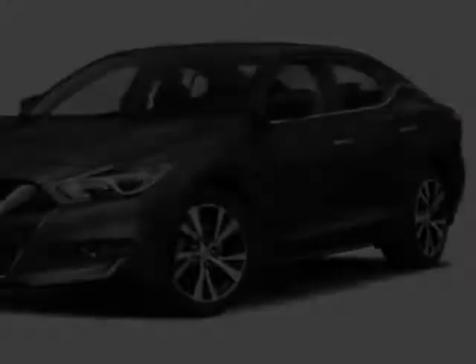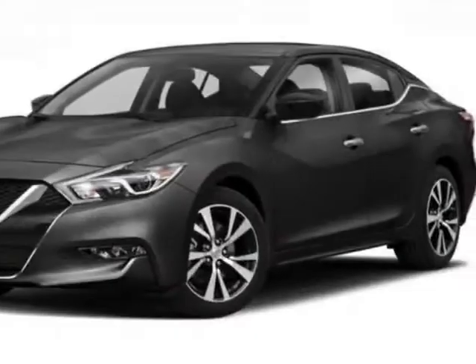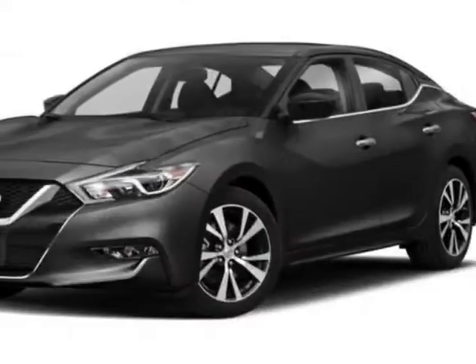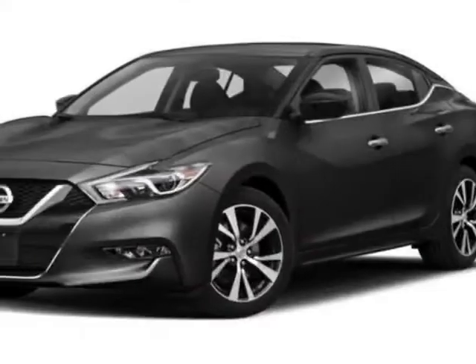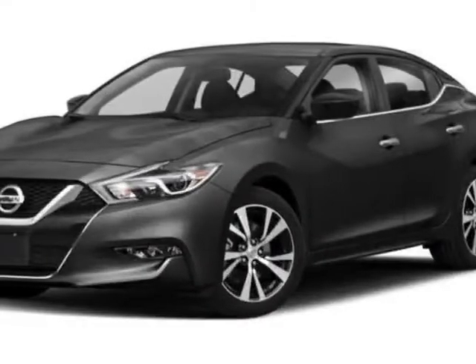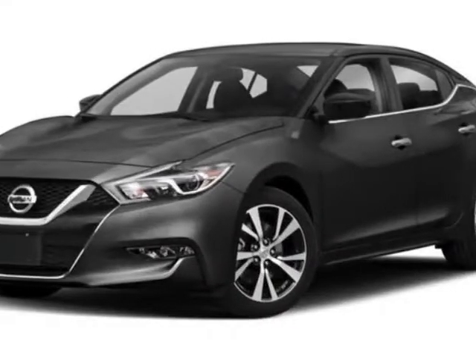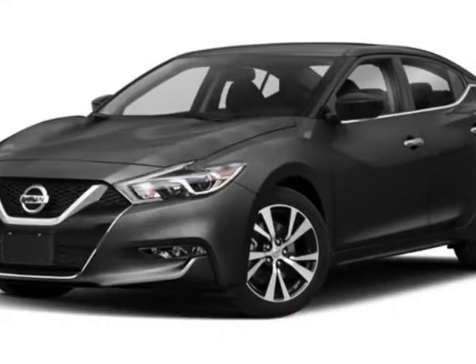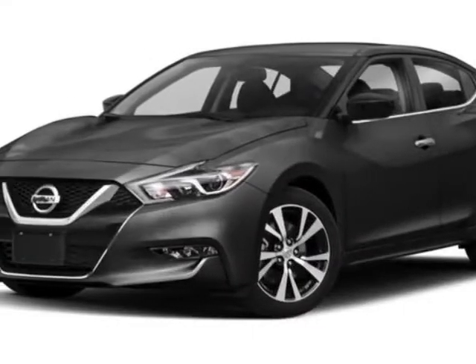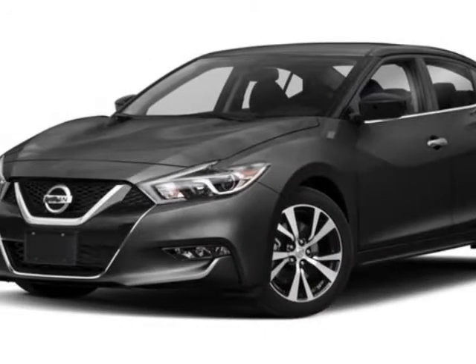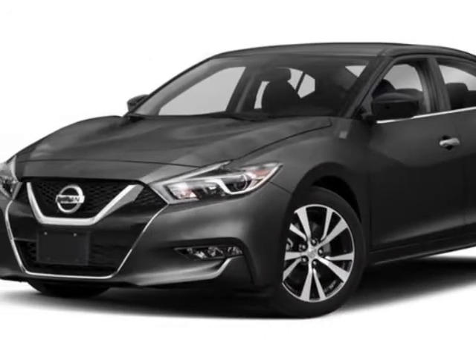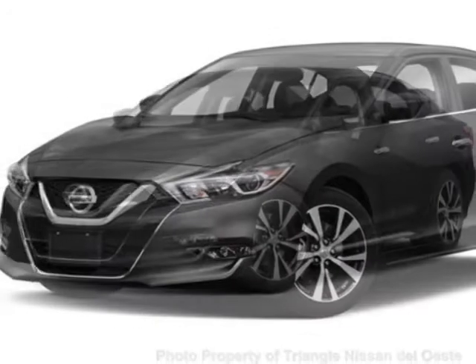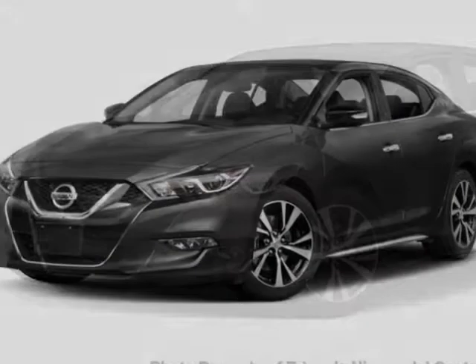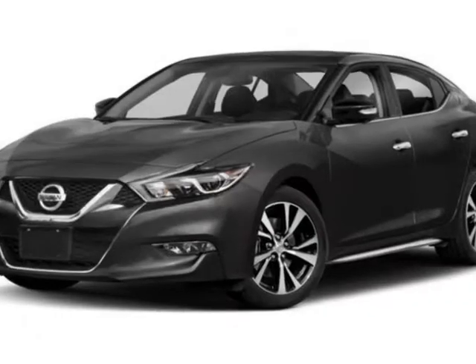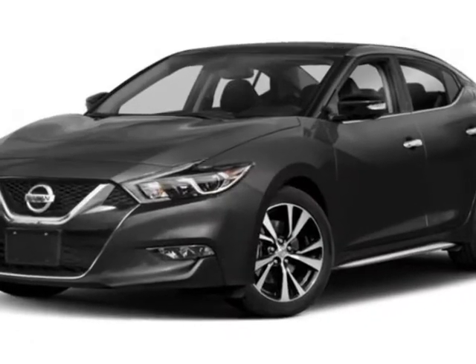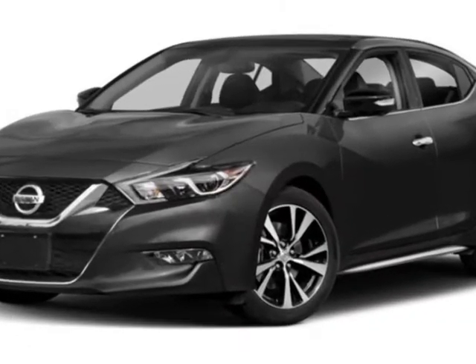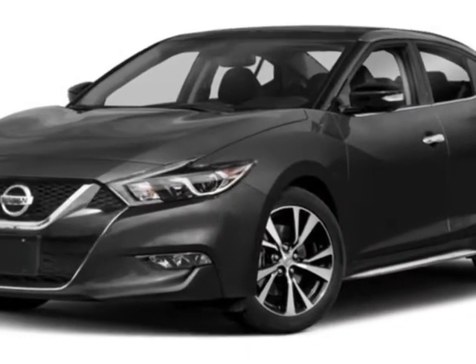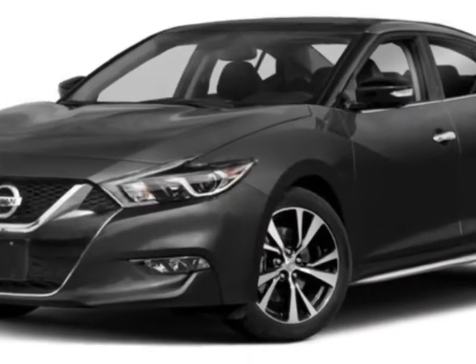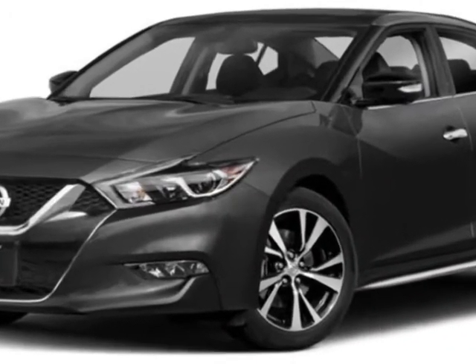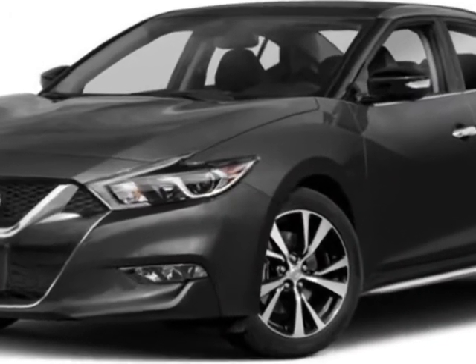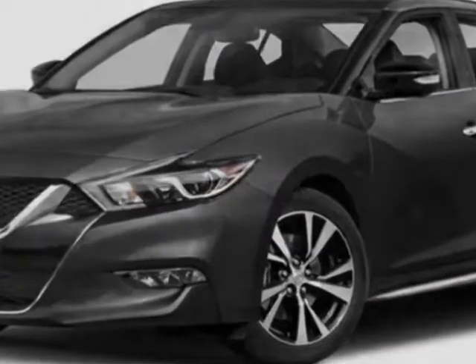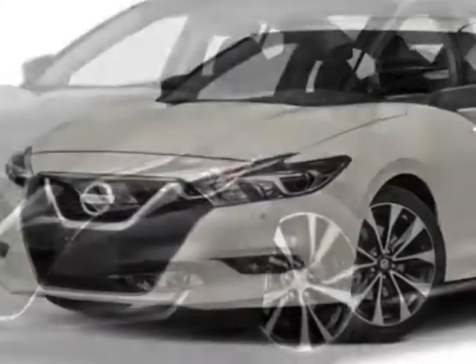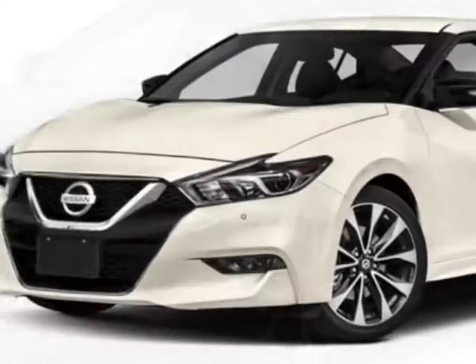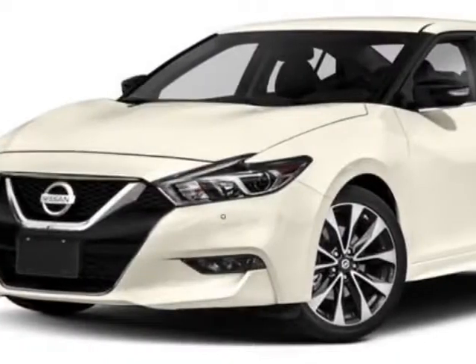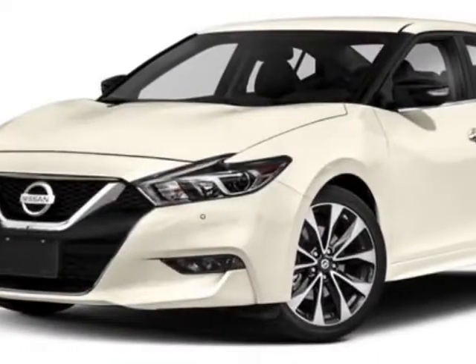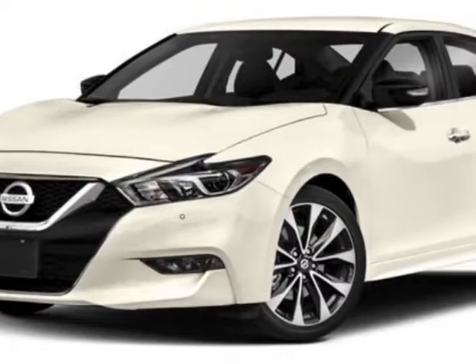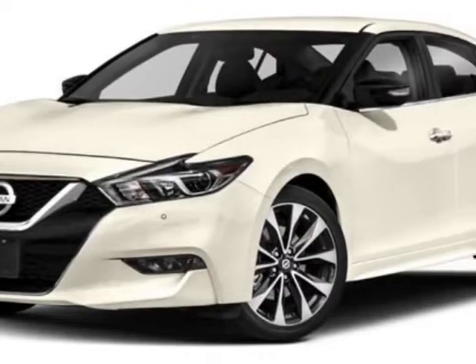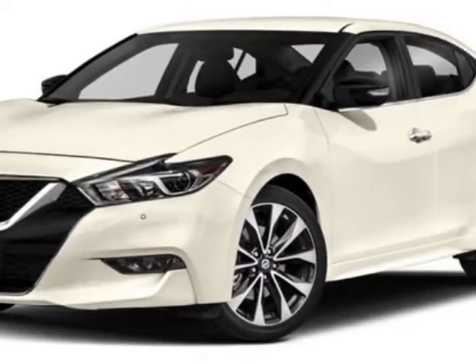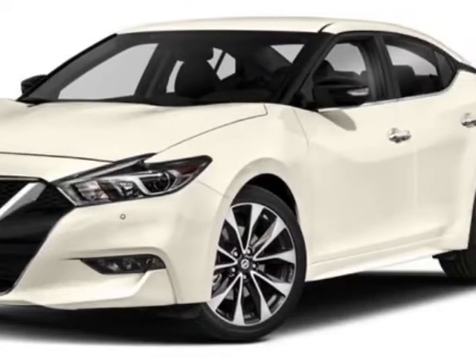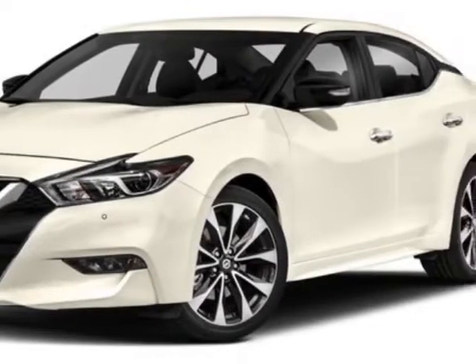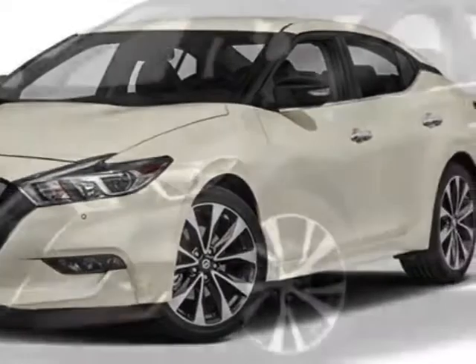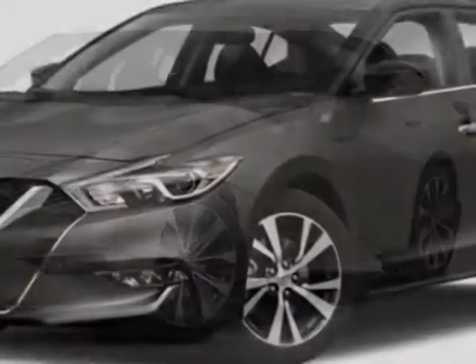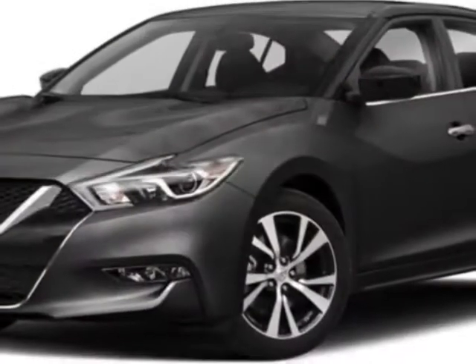Take a look at this new 2018 Nissan Maxima. For your protection, this vehicle has a full factory warranty. This Maxima boasts a 3.5-liter engine and has a CVT transmission.